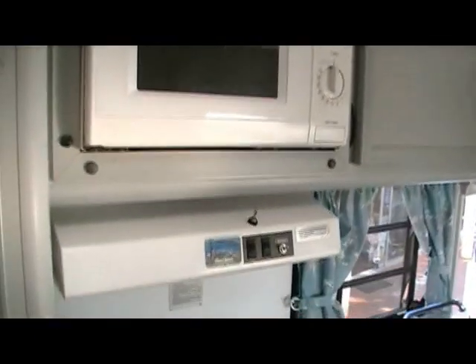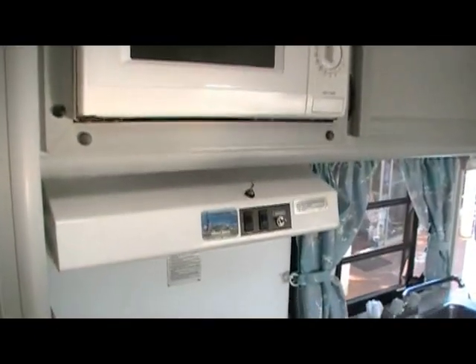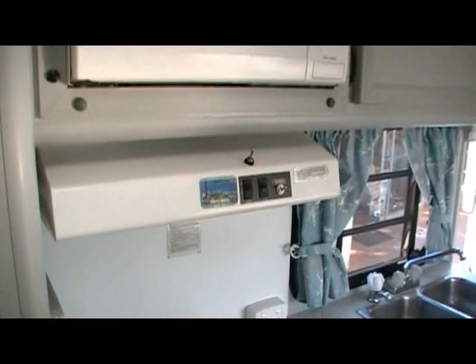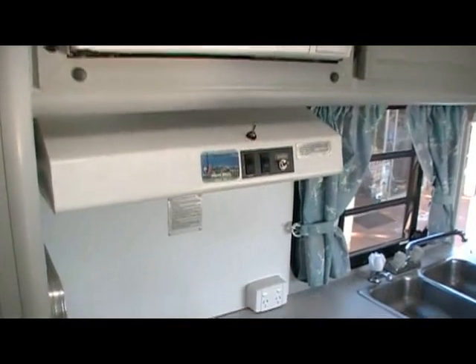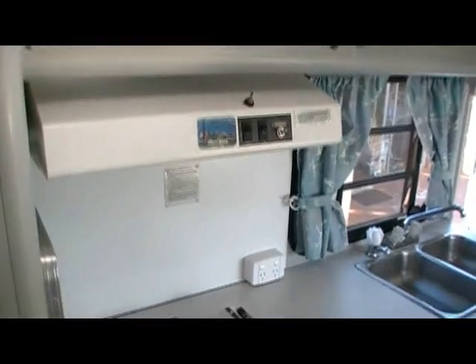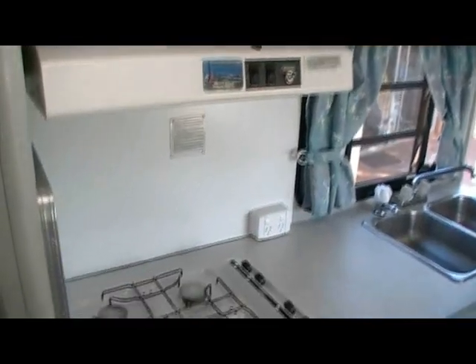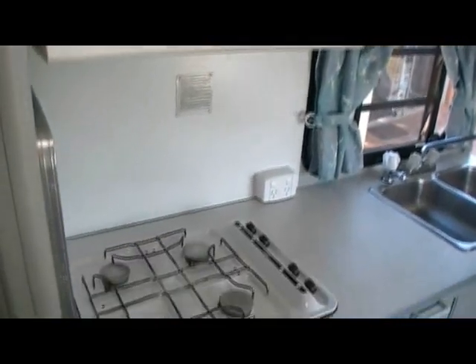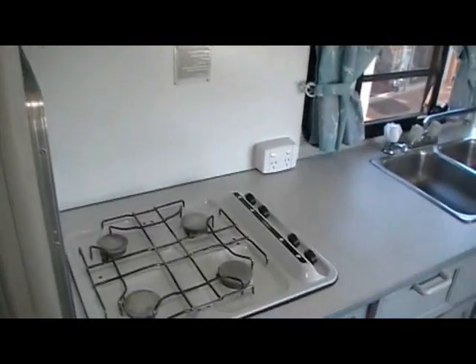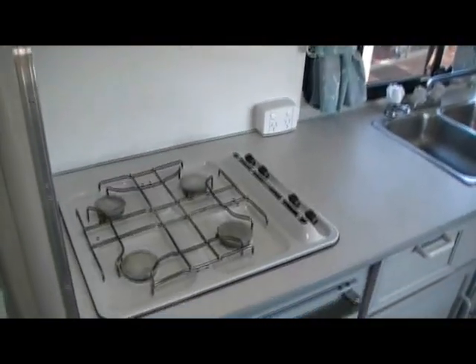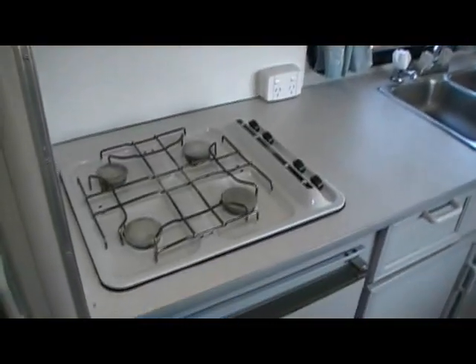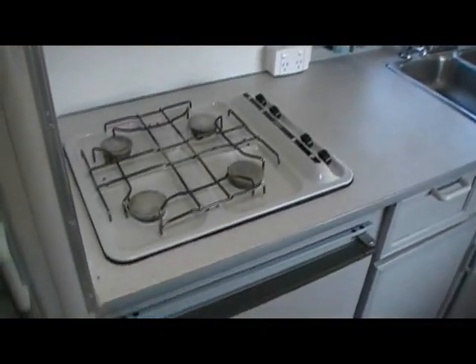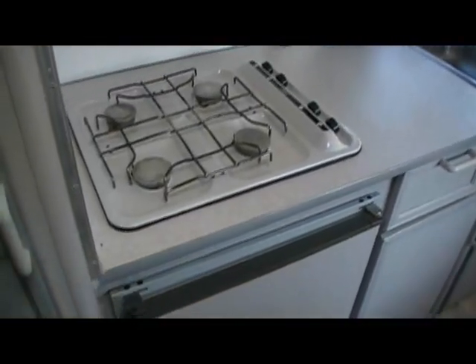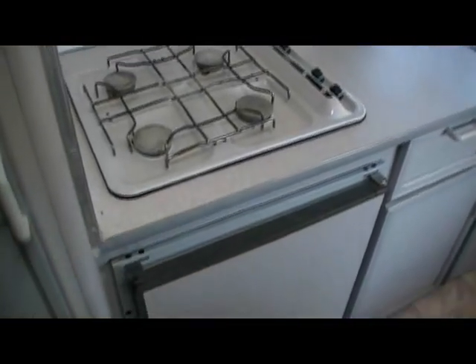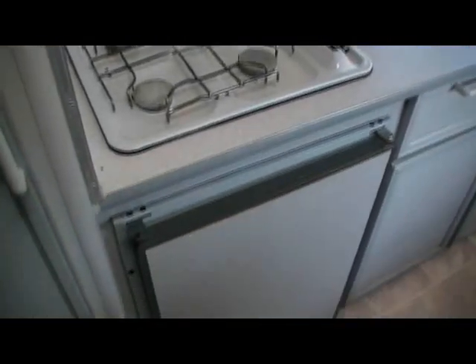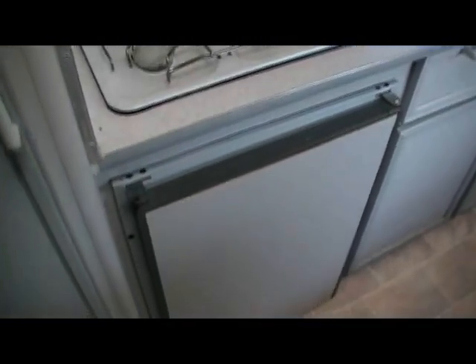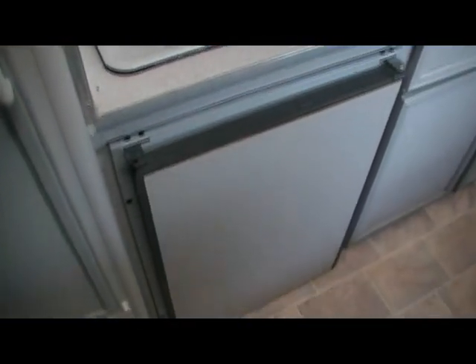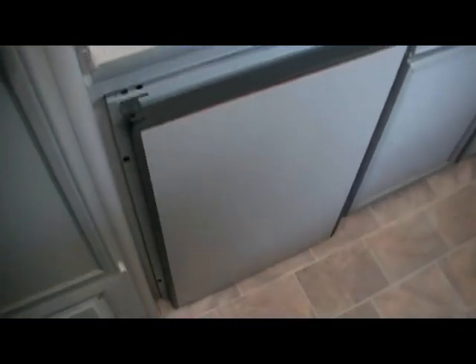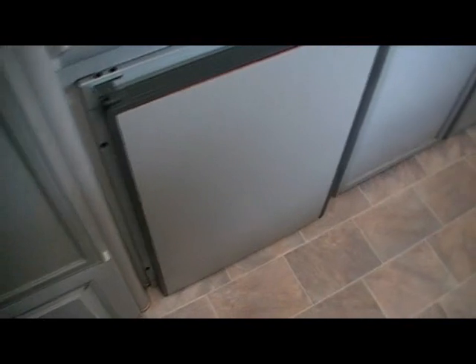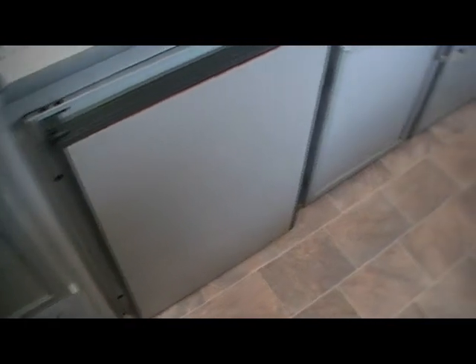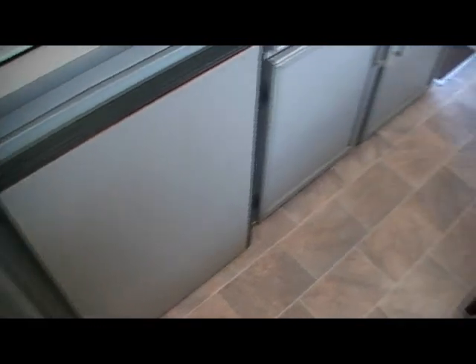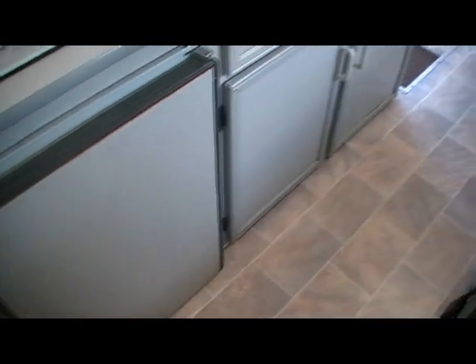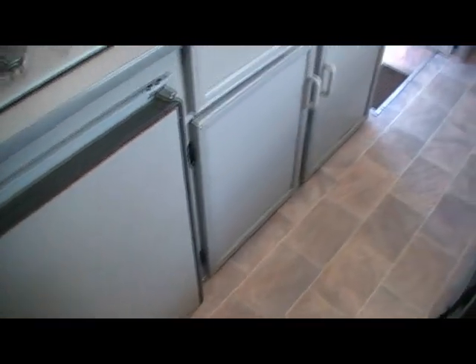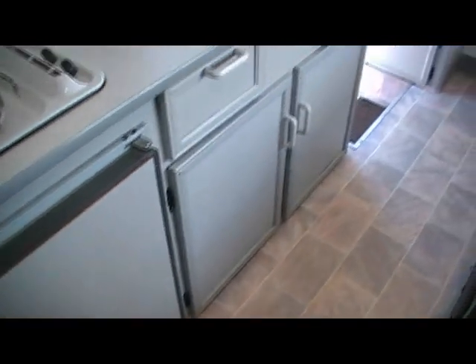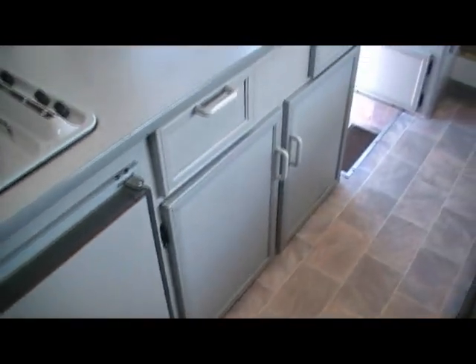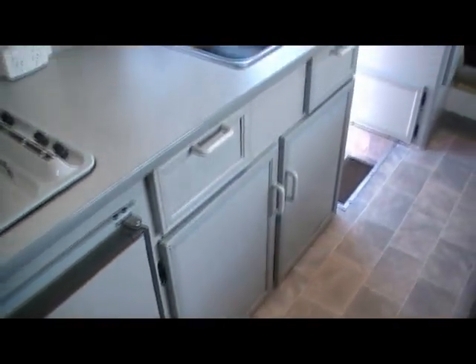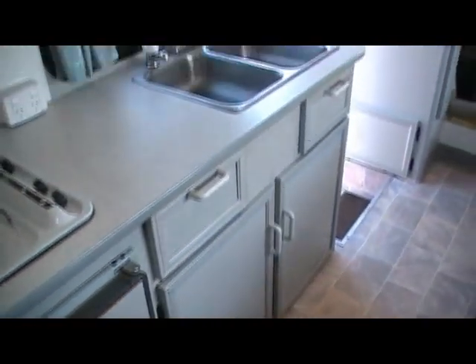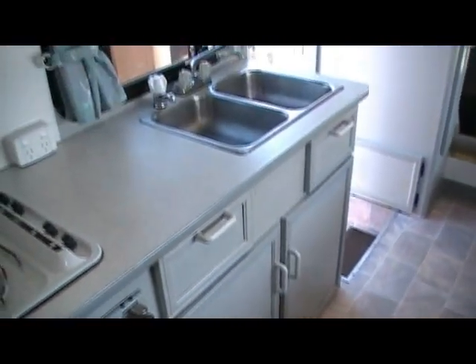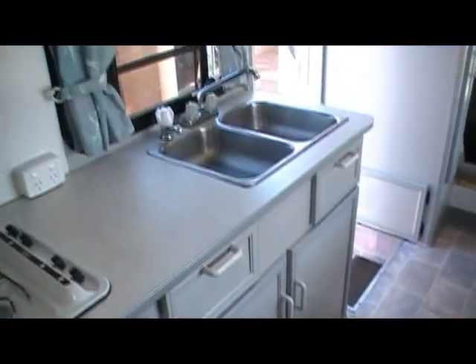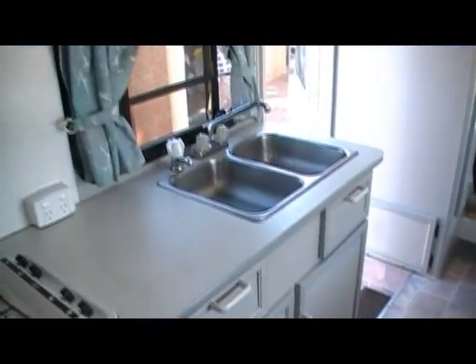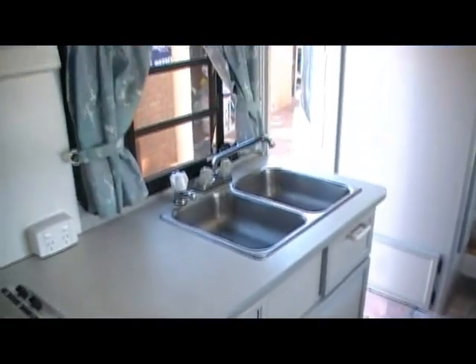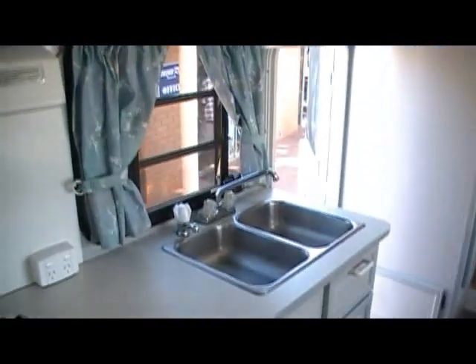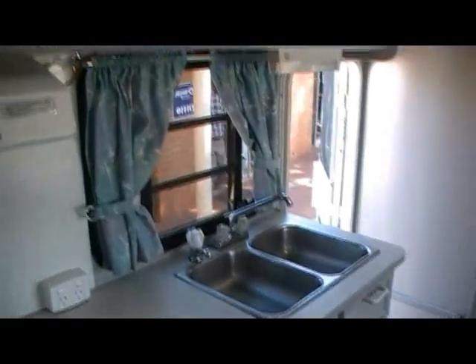Microwave range hood with some switches. Four burner gas. And a 12 volt fridge. More cupboards.